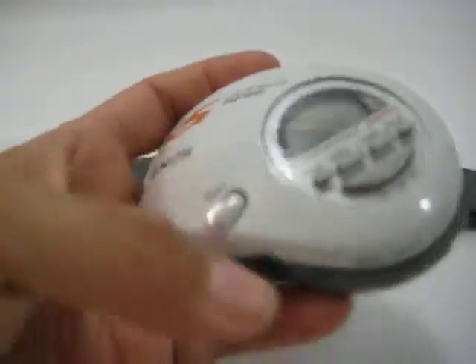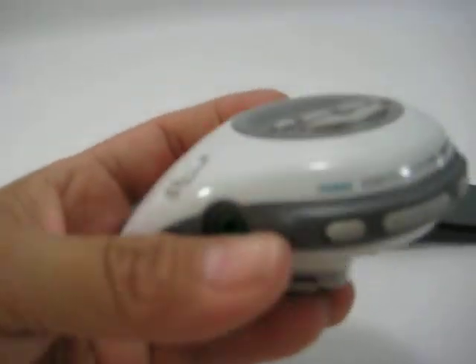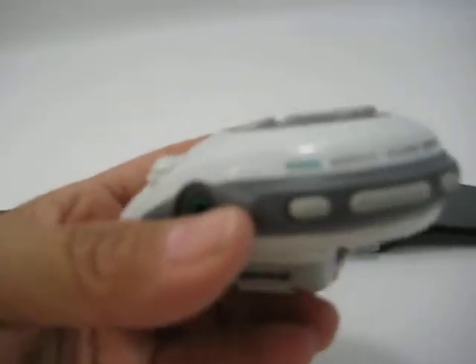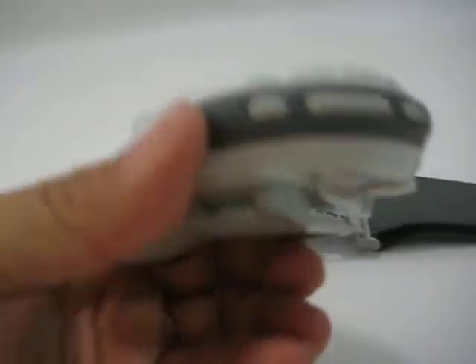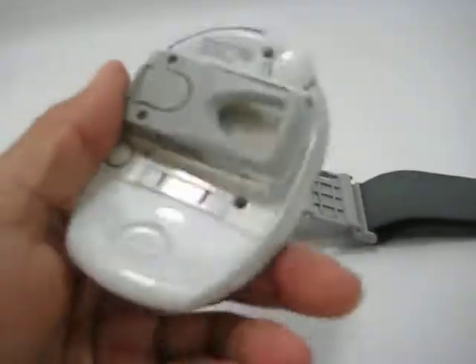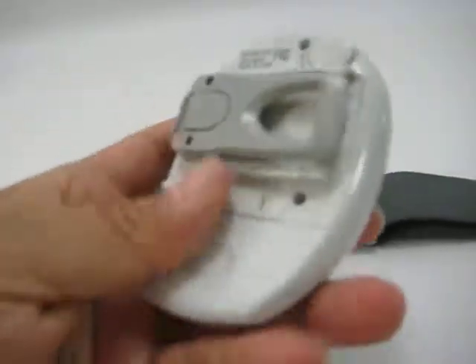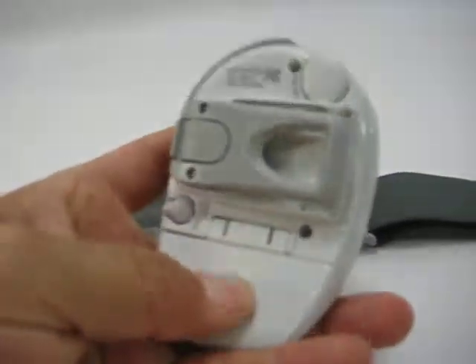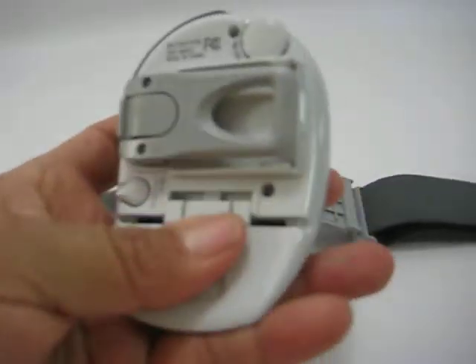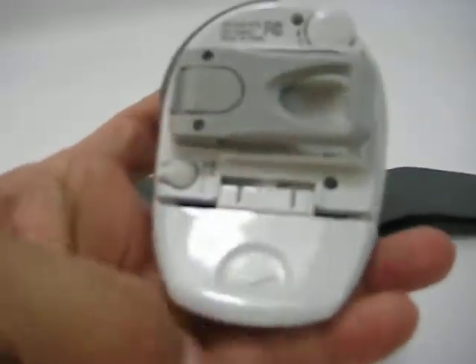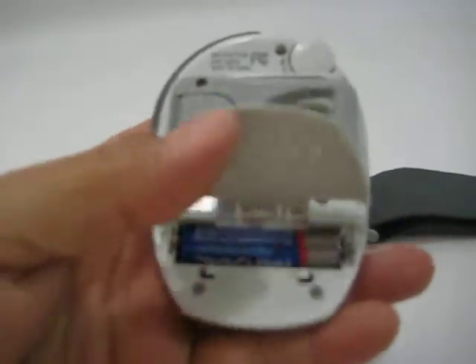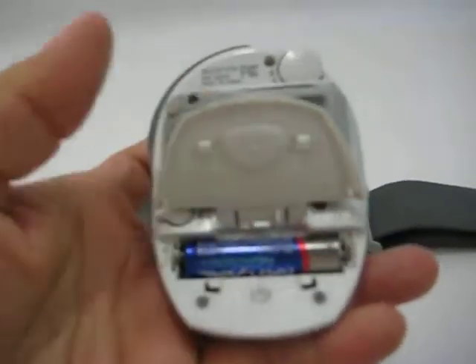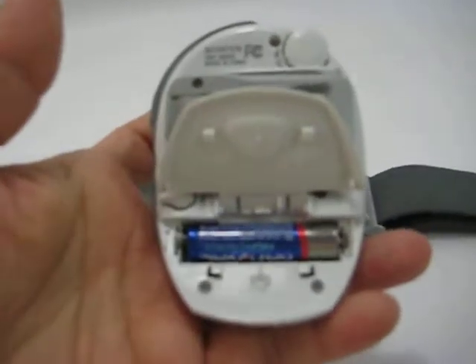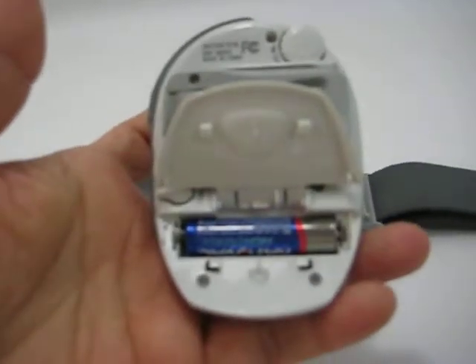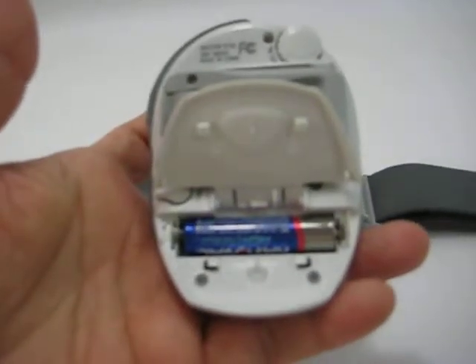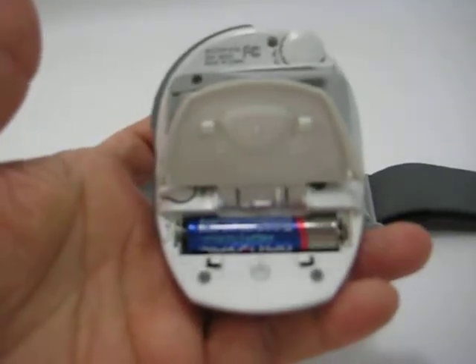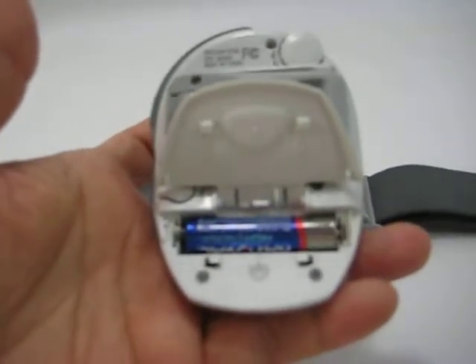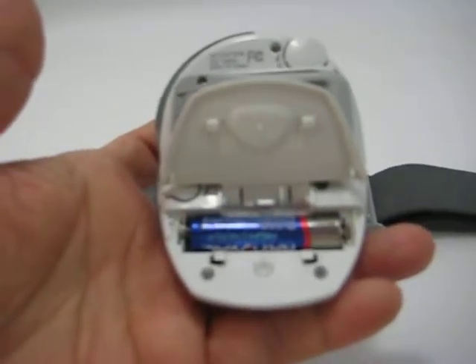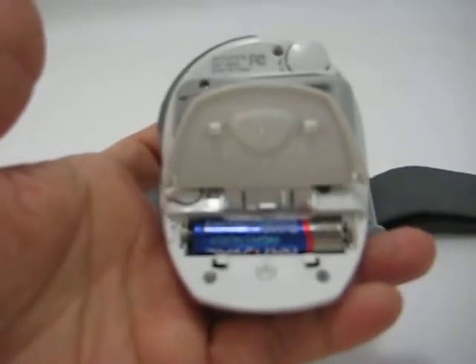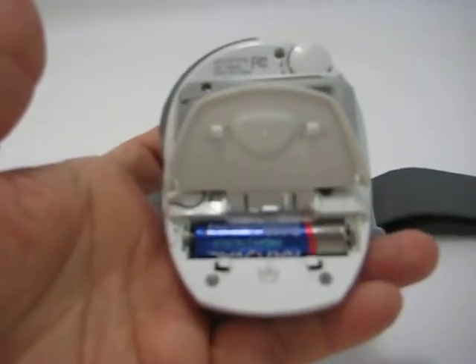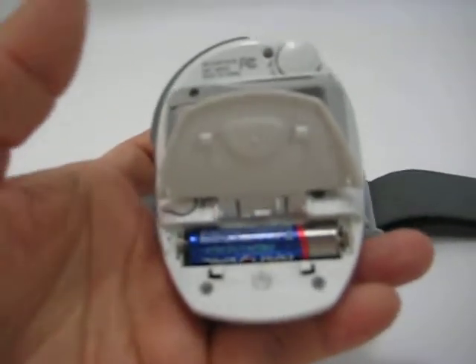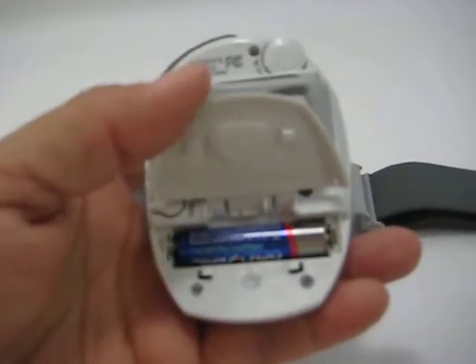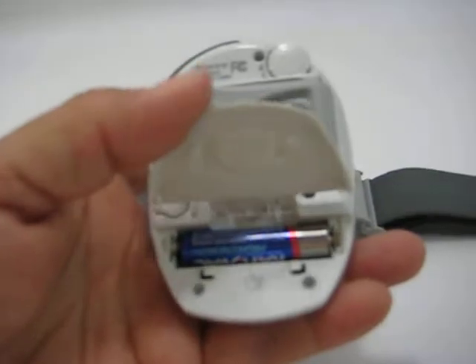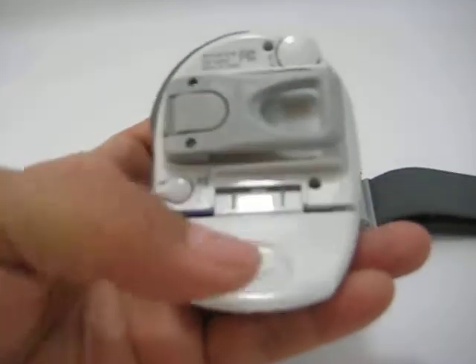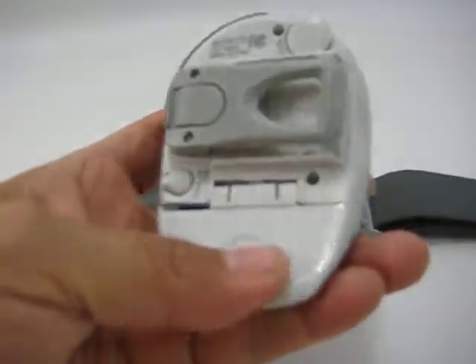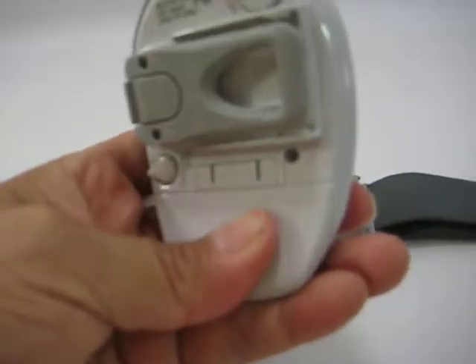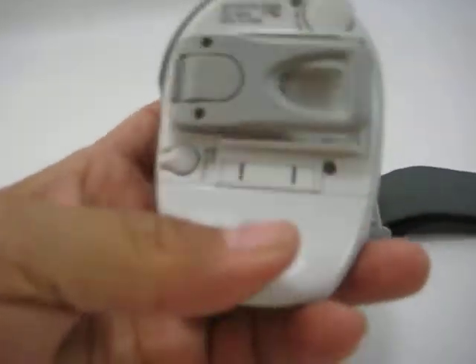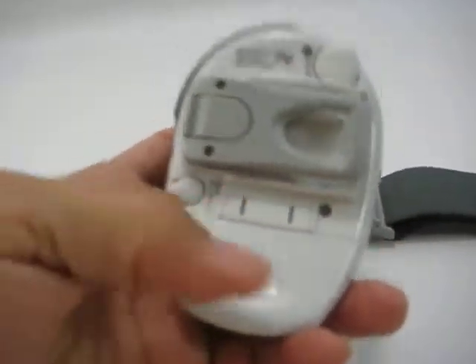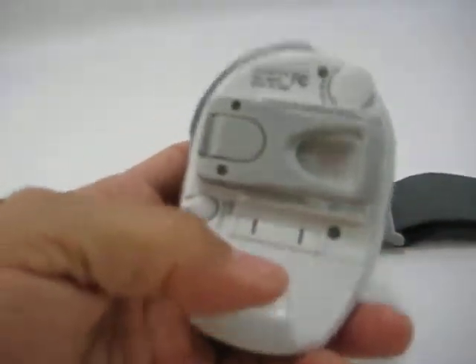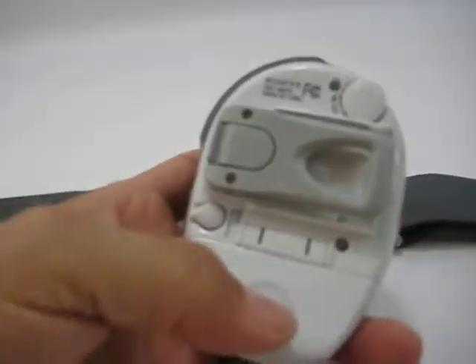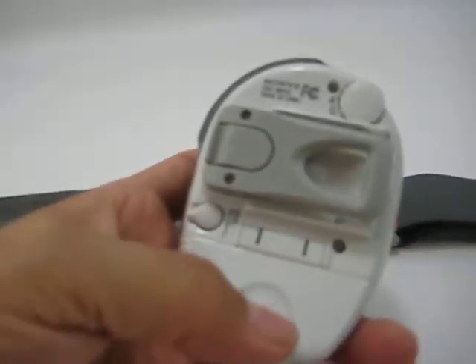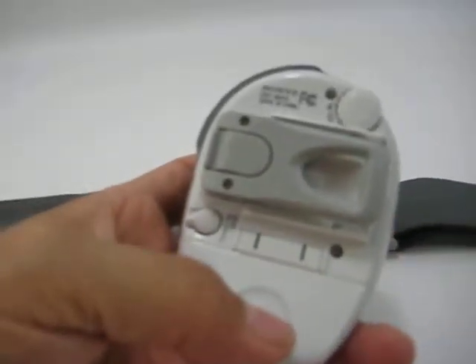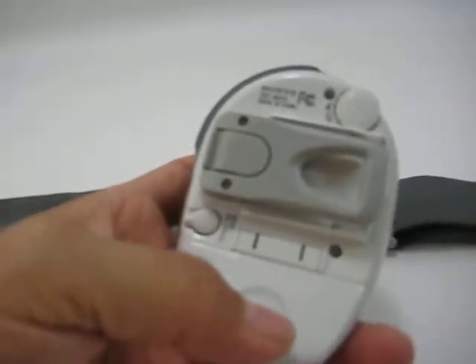So I put a battery in there. The battery compartment is clean — no corrosion, no issues. It takes one AAA battery. It will not be included so that it can travel safely.